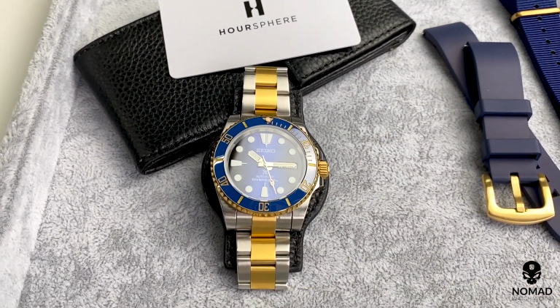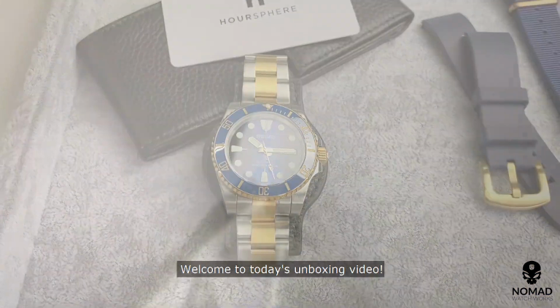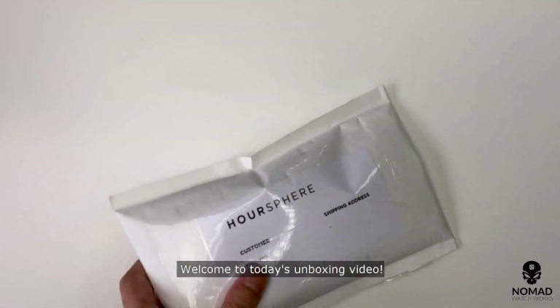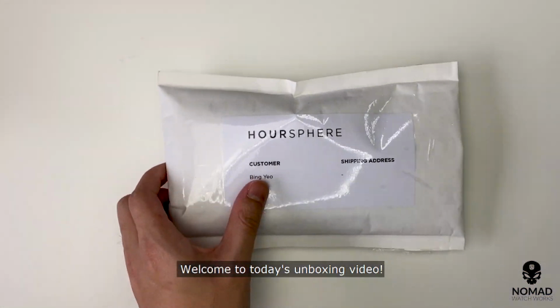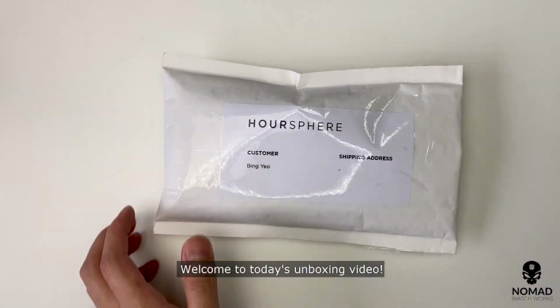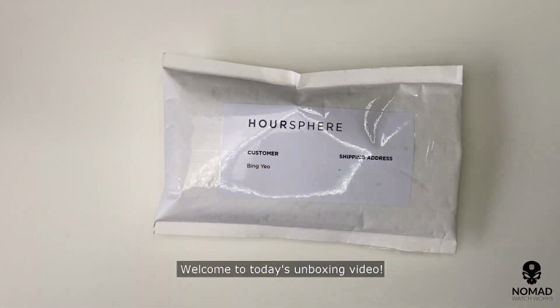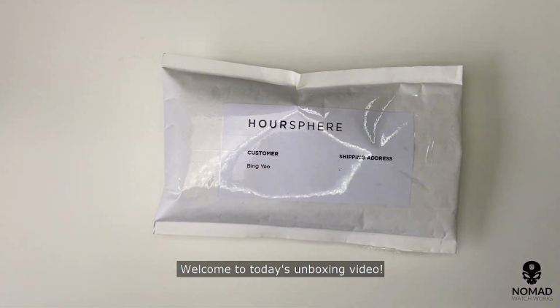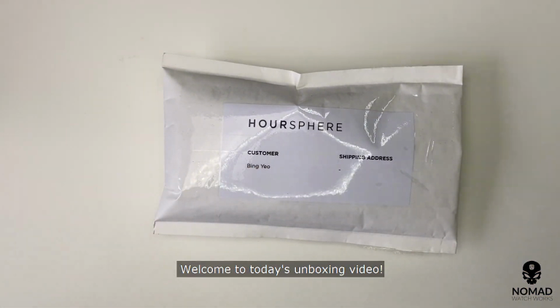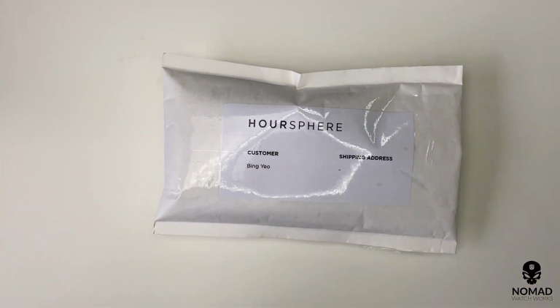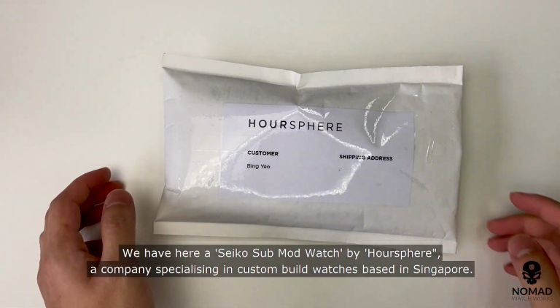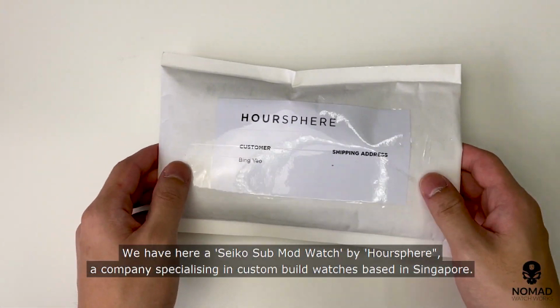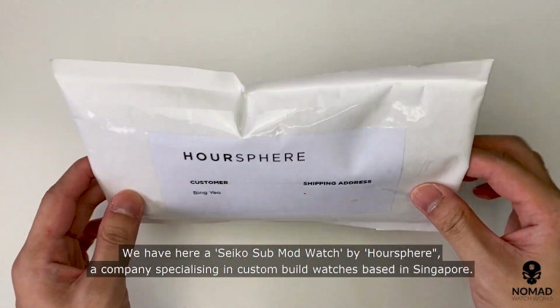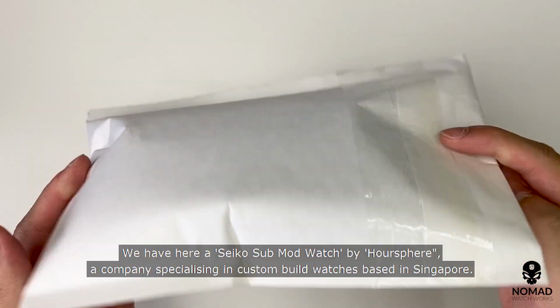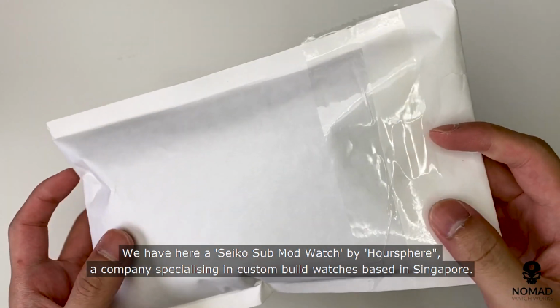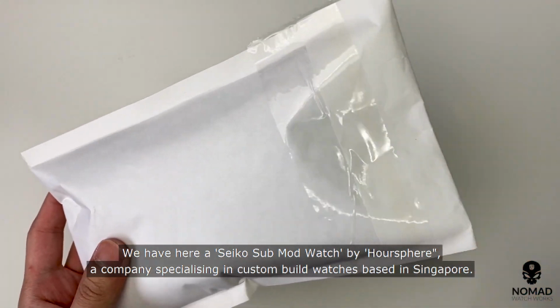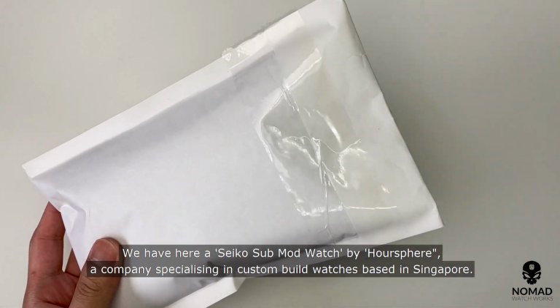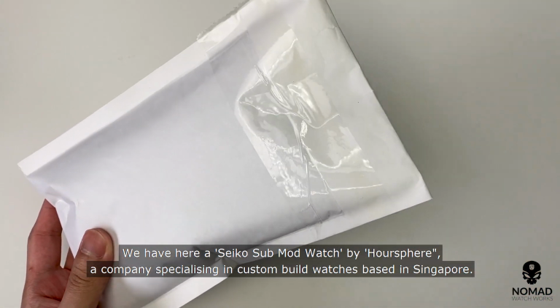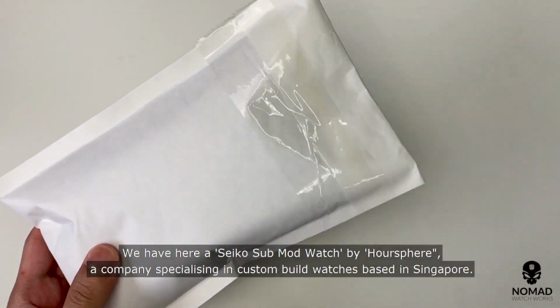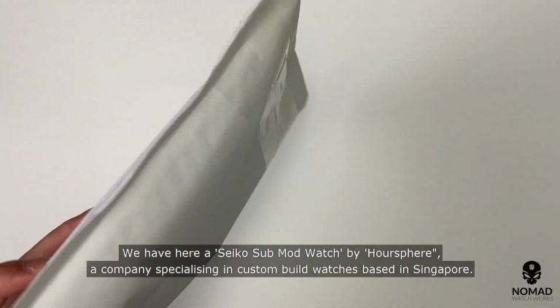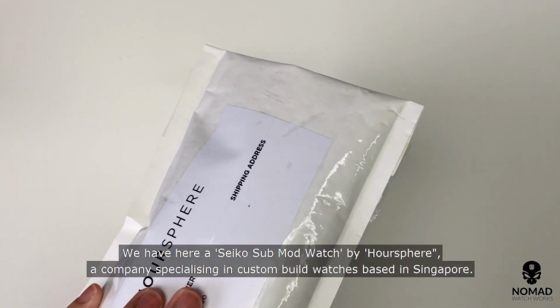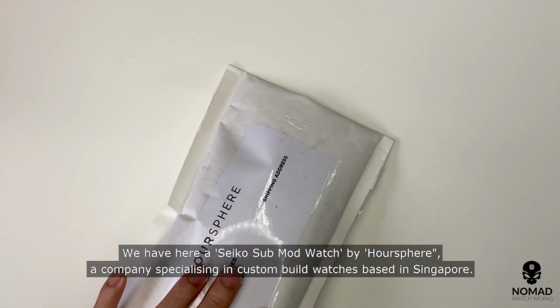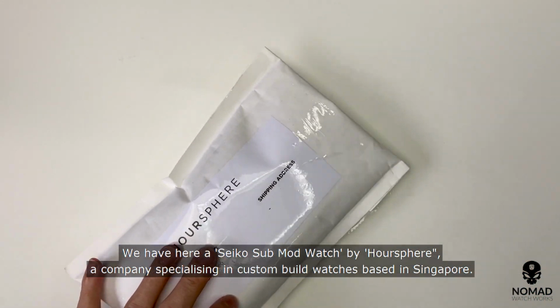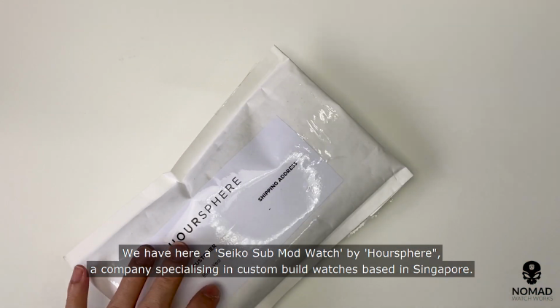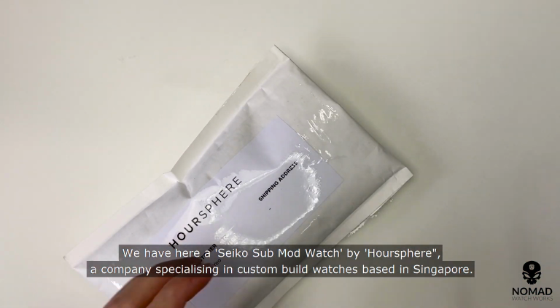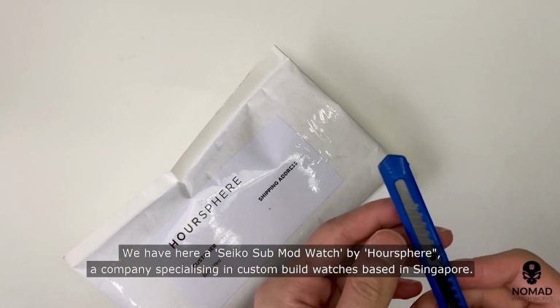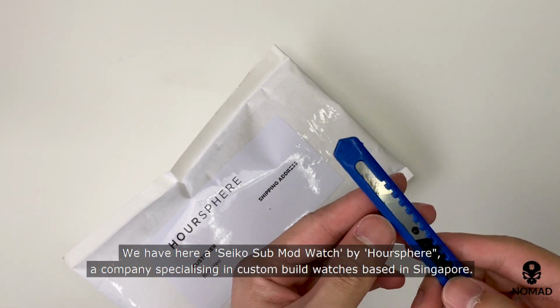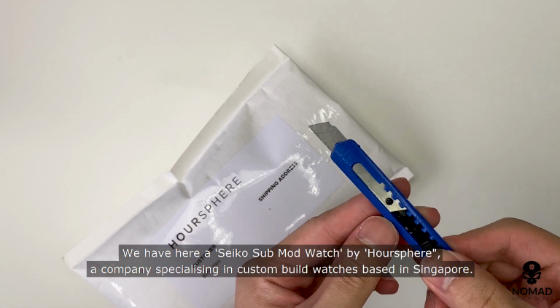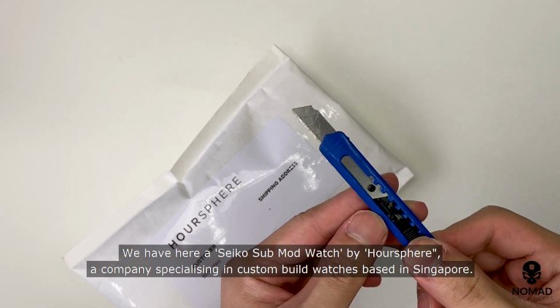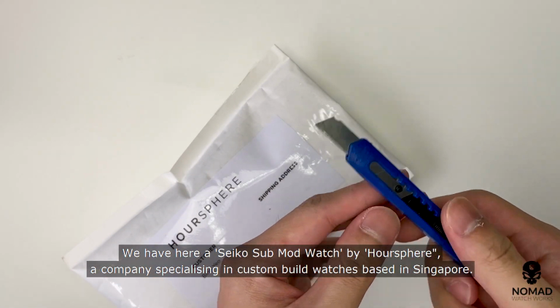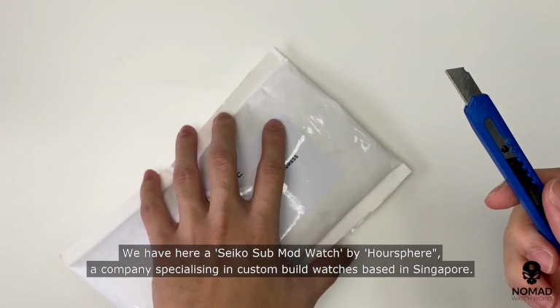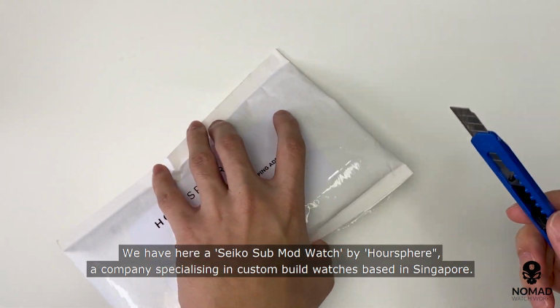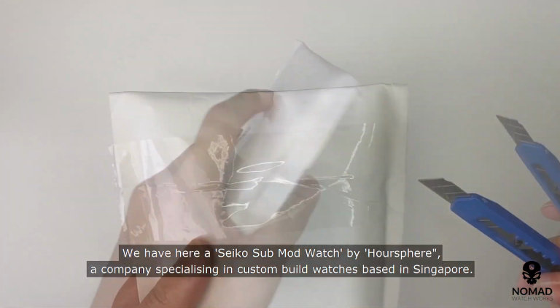Welcome to today's unboxing video. We have here a Seiko submod watch by OurSphere, a company specializing in custom built watches based in Singapore.